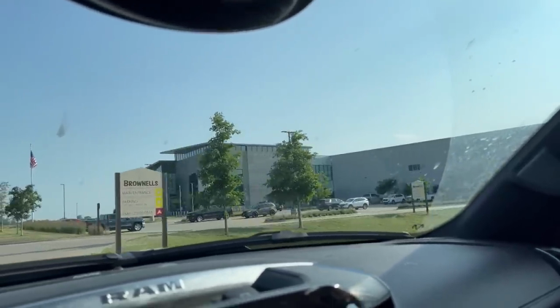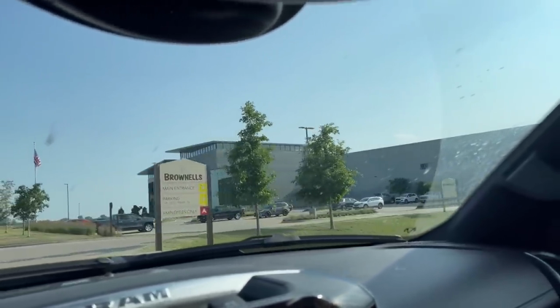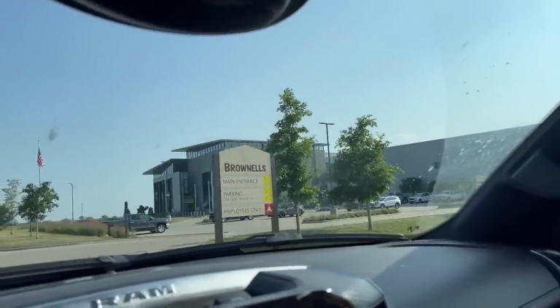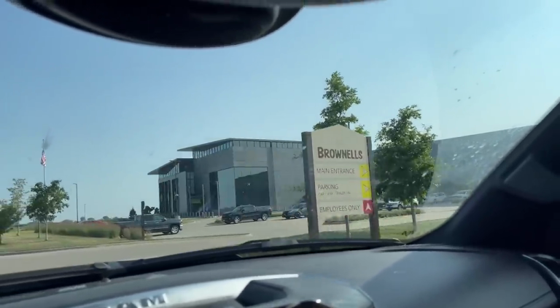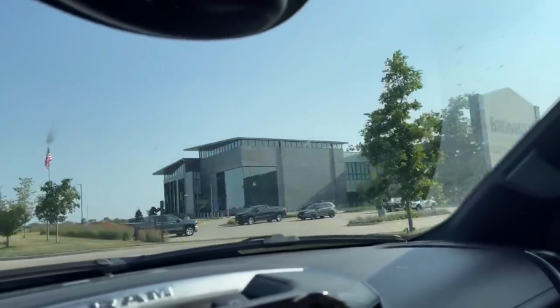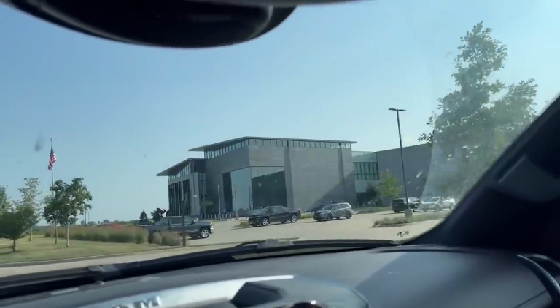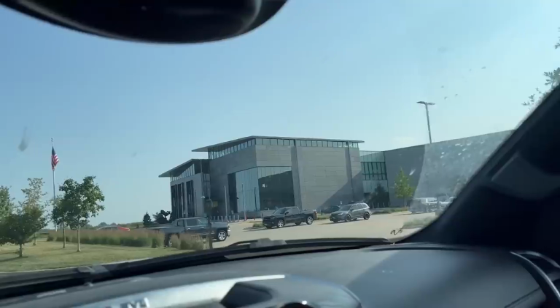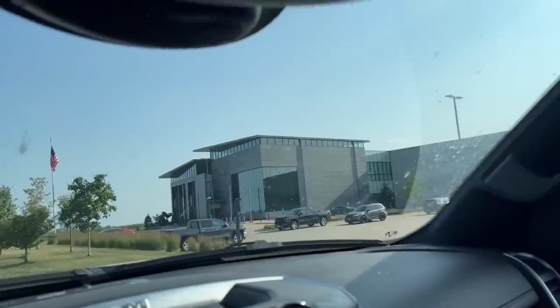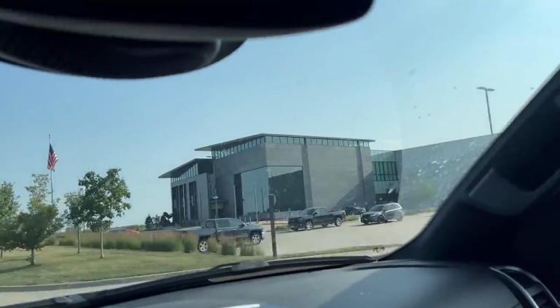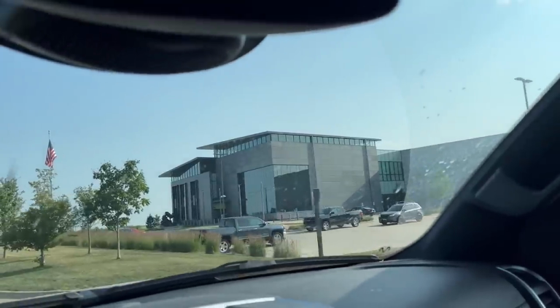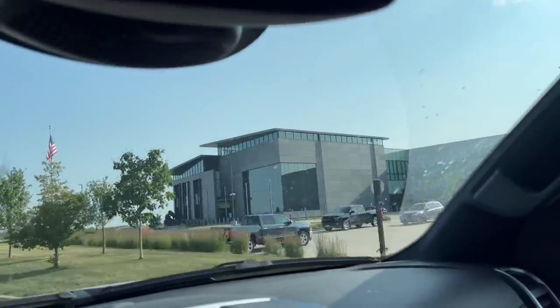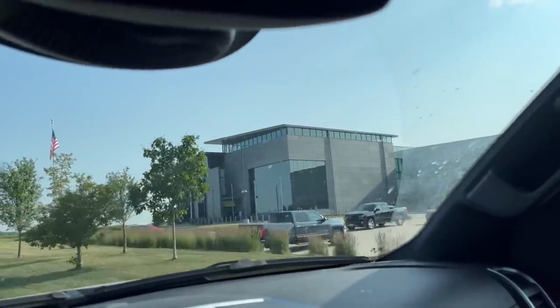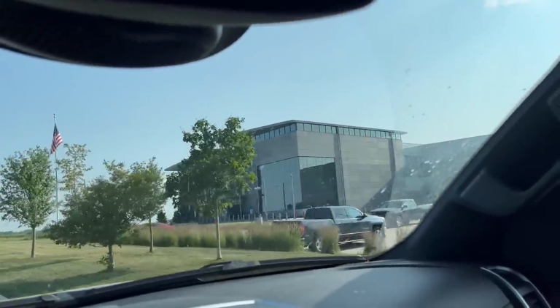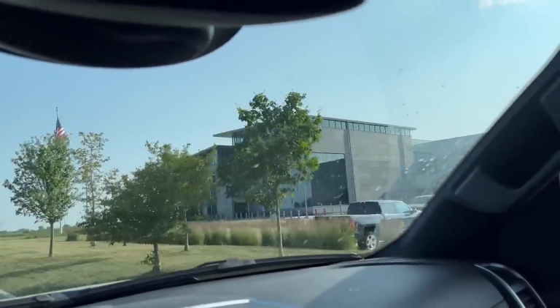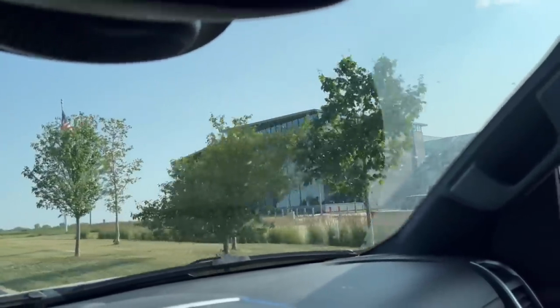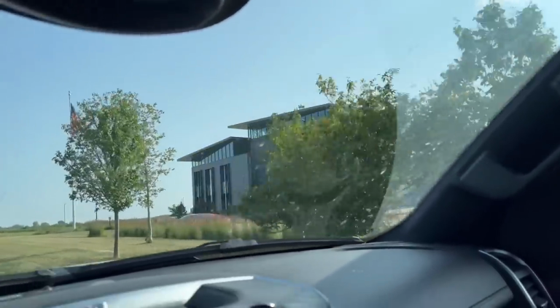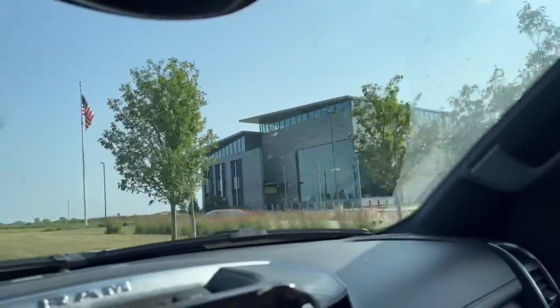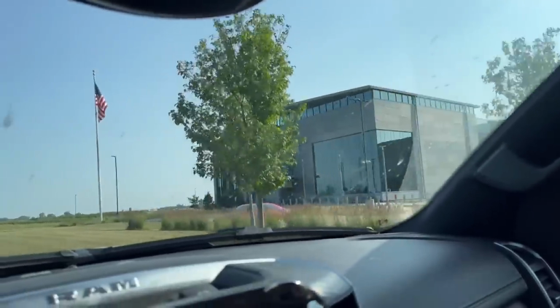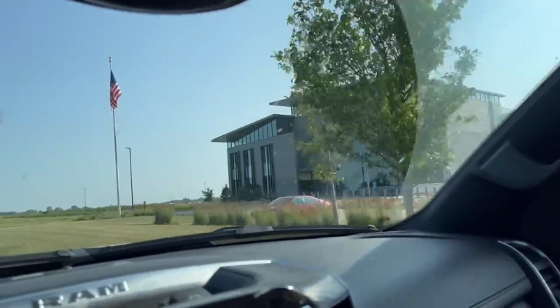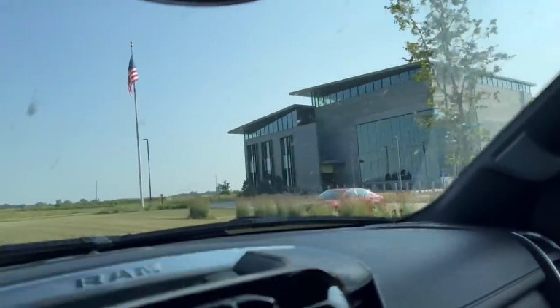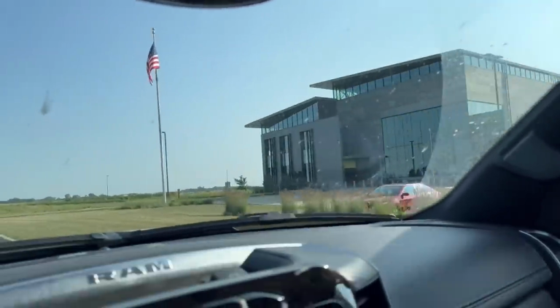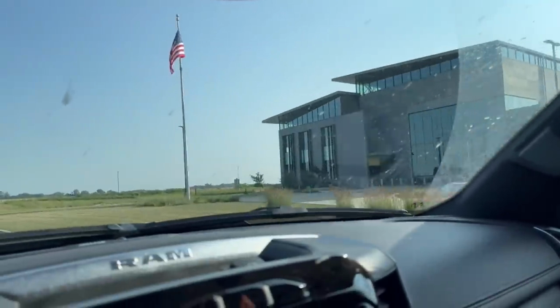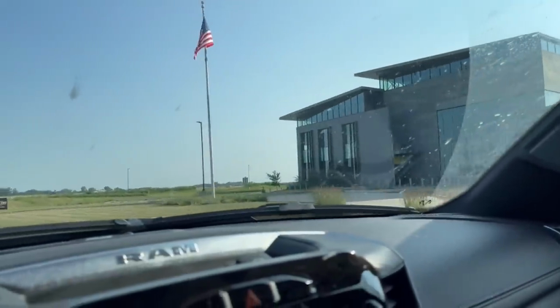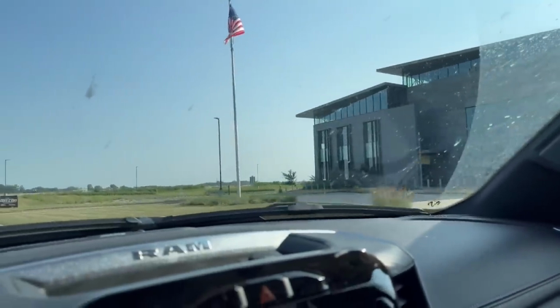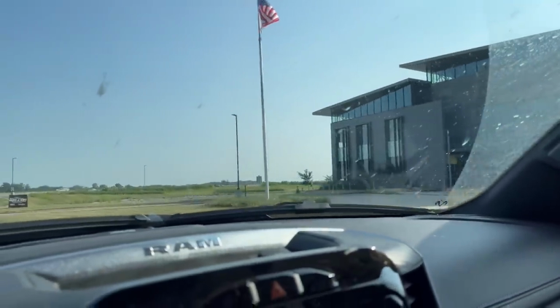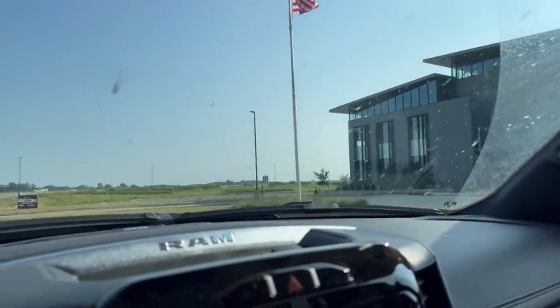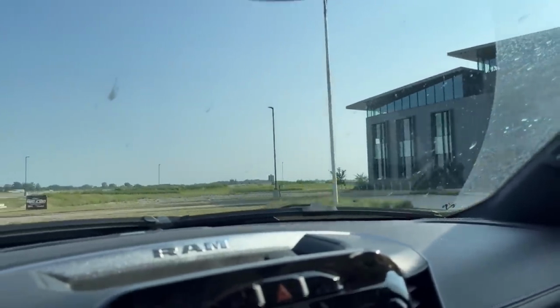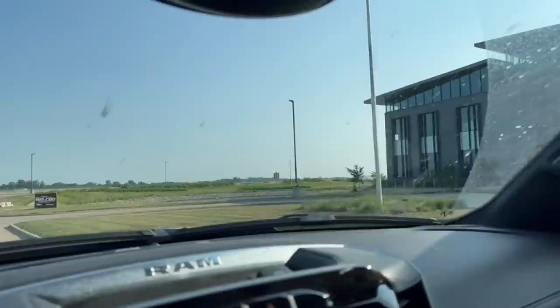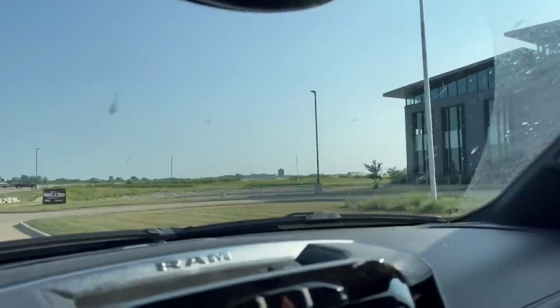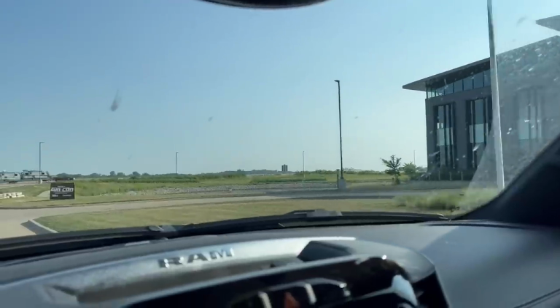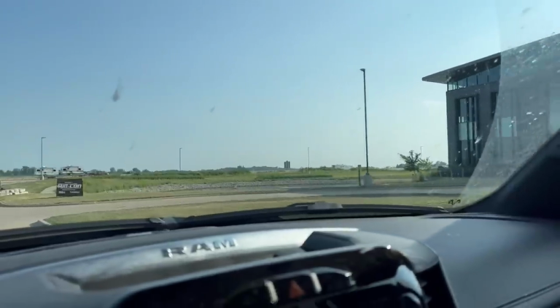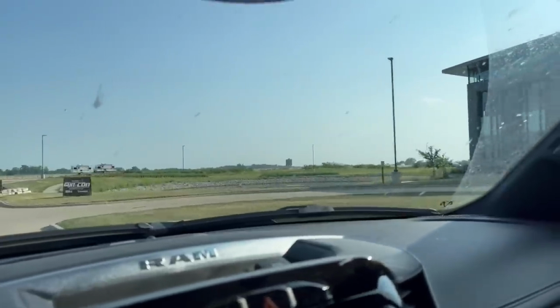As always, thanks to Brownells for hosting the event. And if you're doing some shopping over there, check the affiliates page where you can find a code to save yourself some cheddar and support the channel at the same time. You guys know how it works.